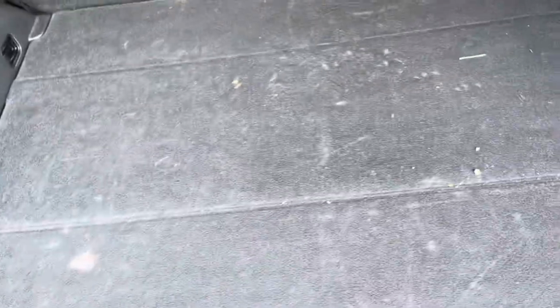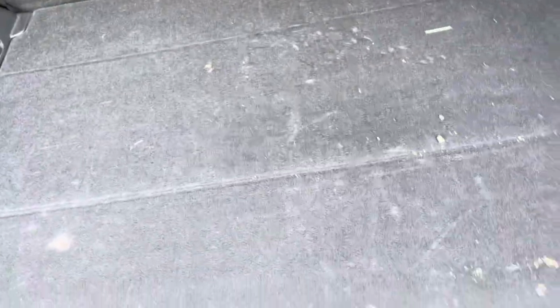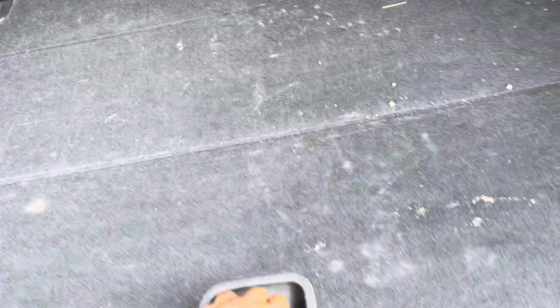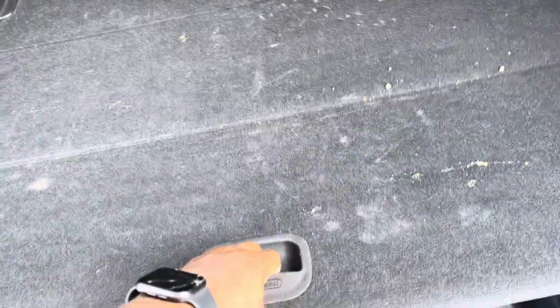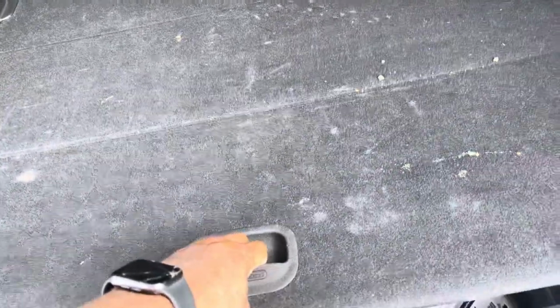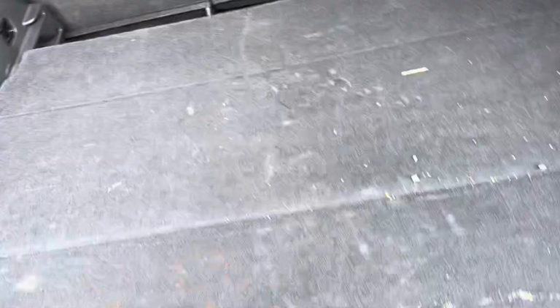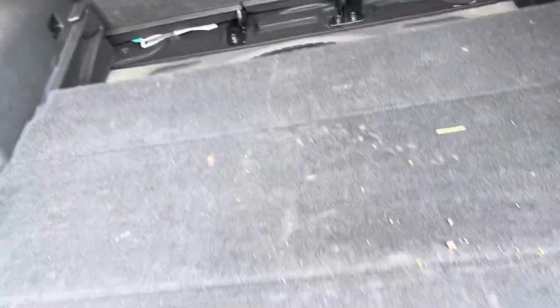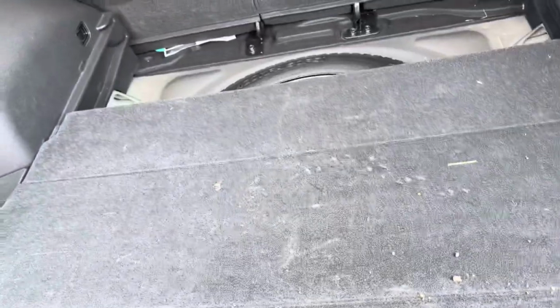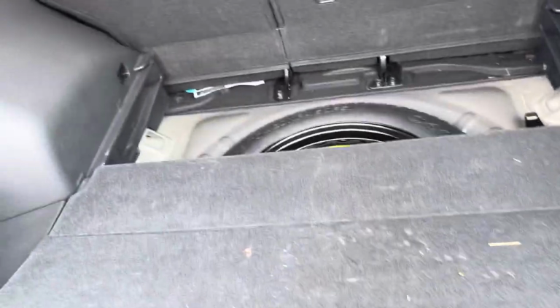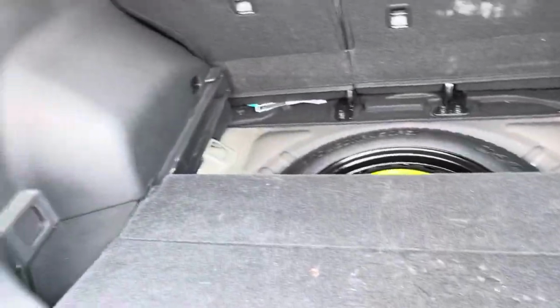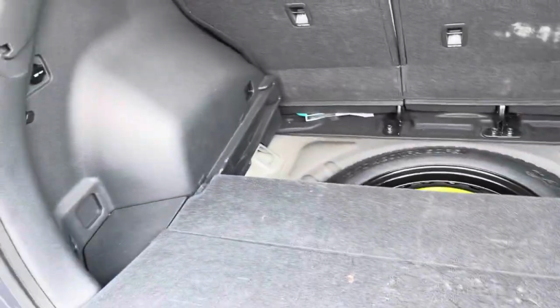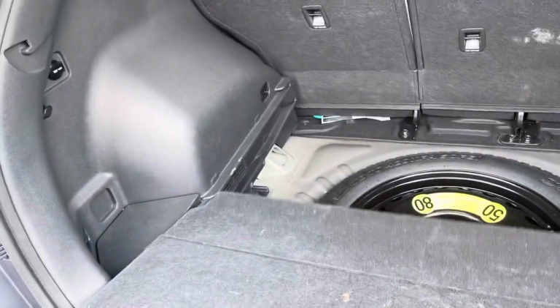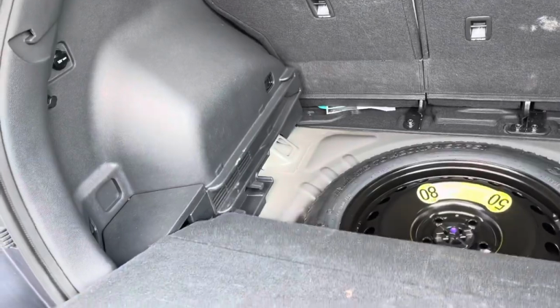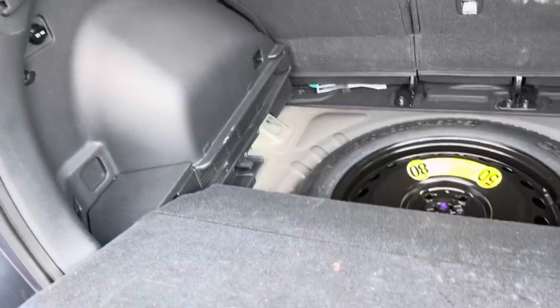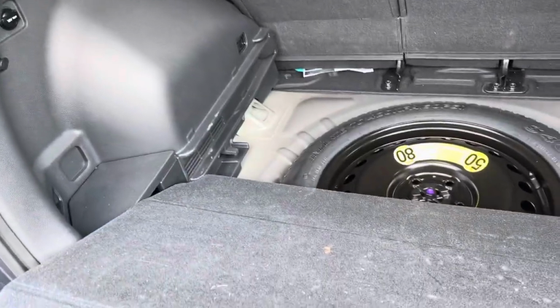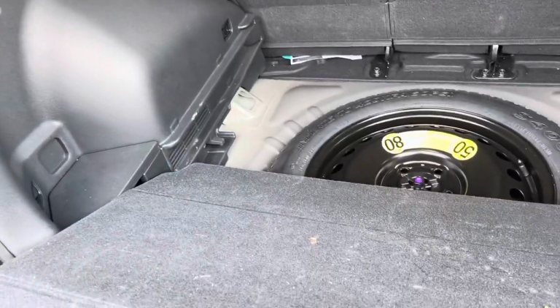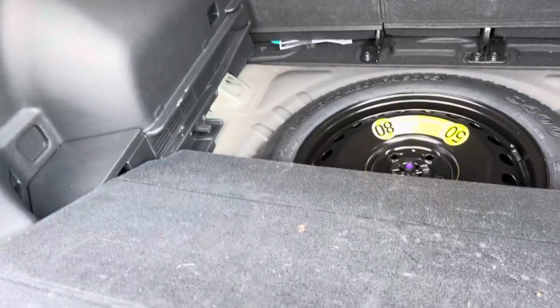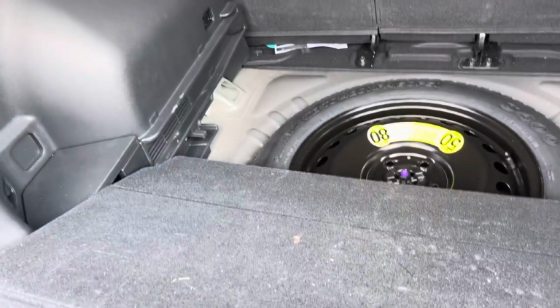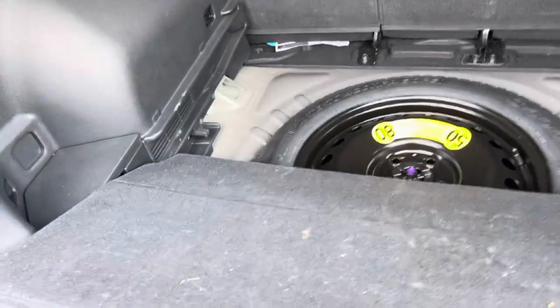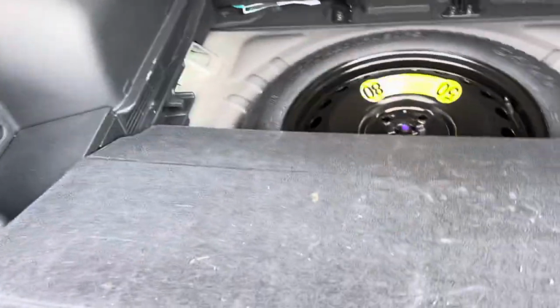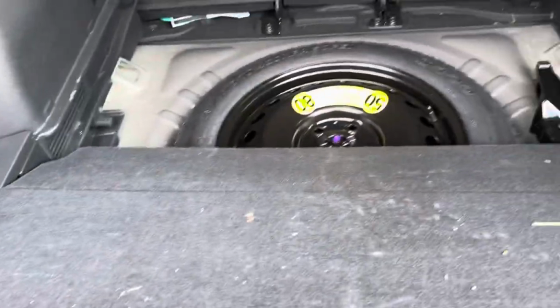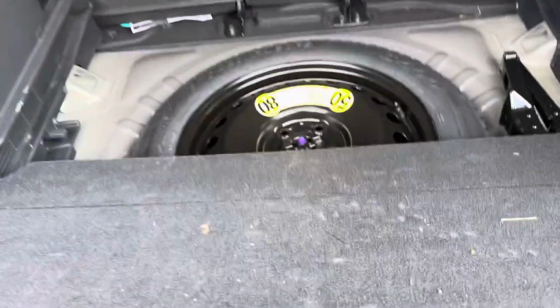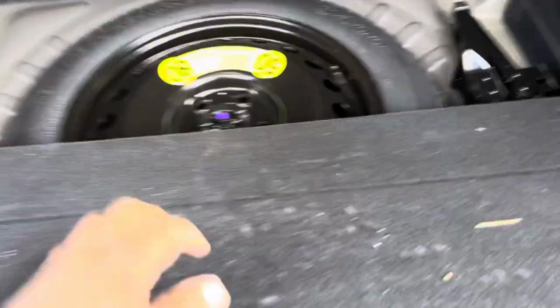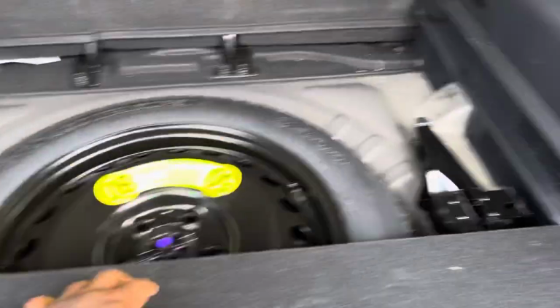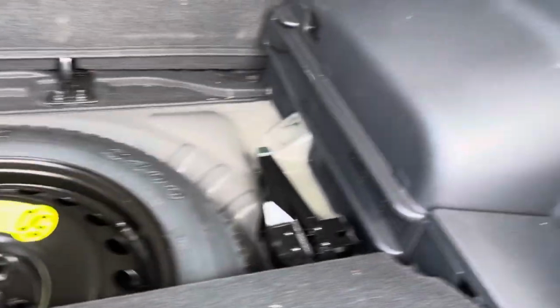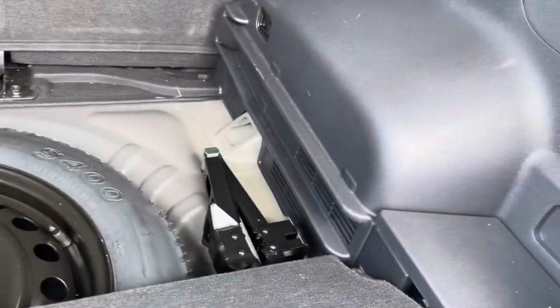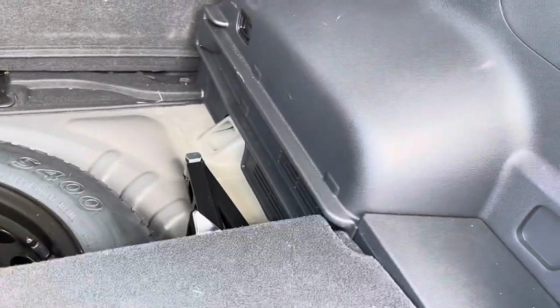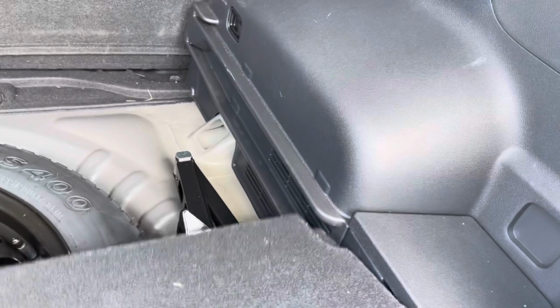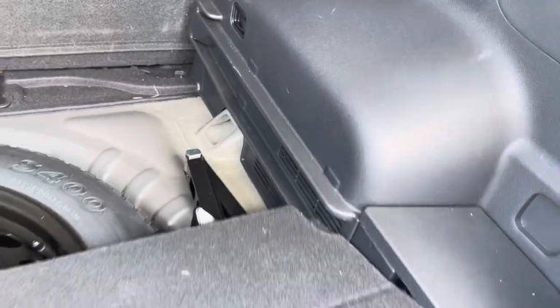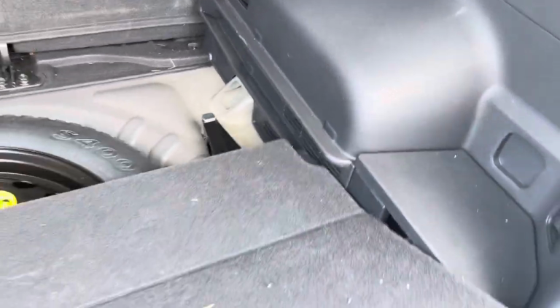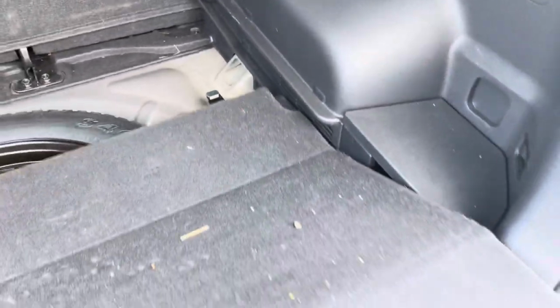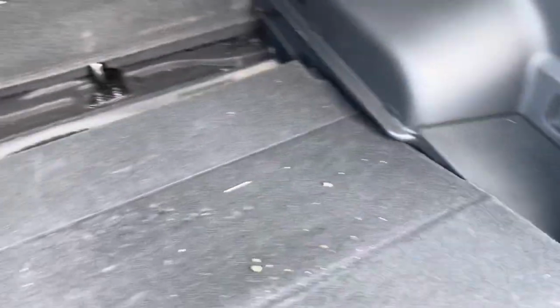To lower it back down, all you're going to do is pull it out again, let it drop, and then you're just going to lift up and put it back right here.